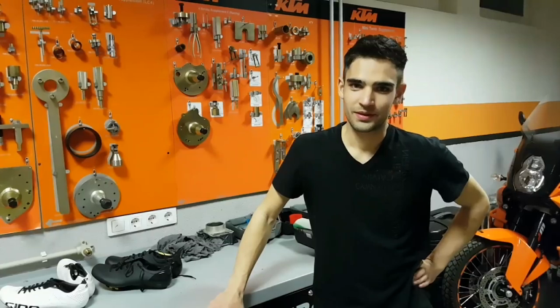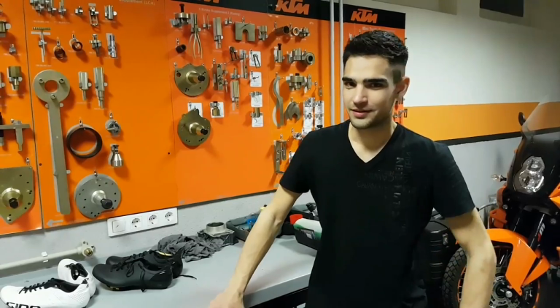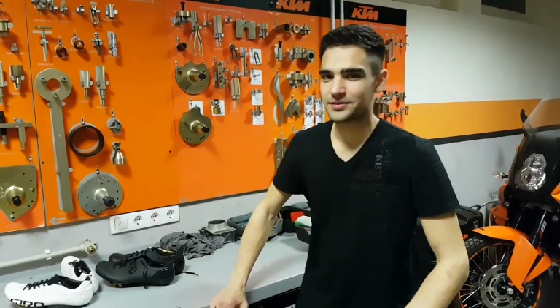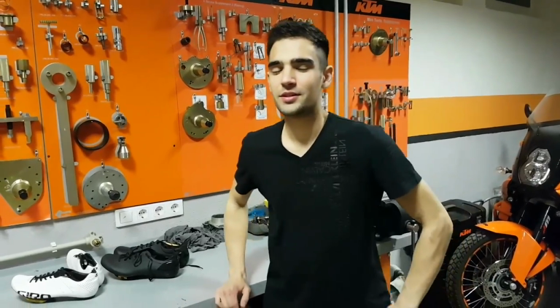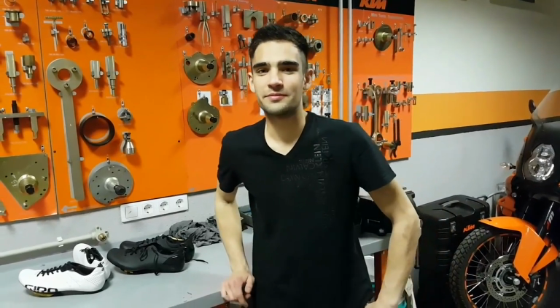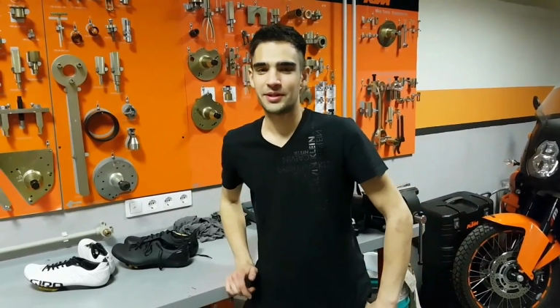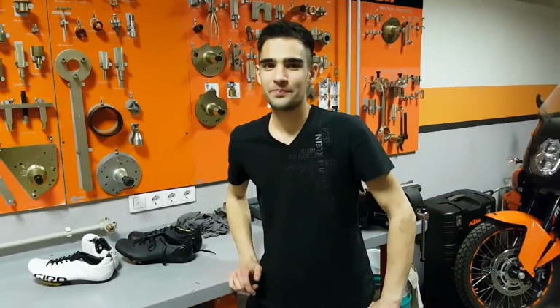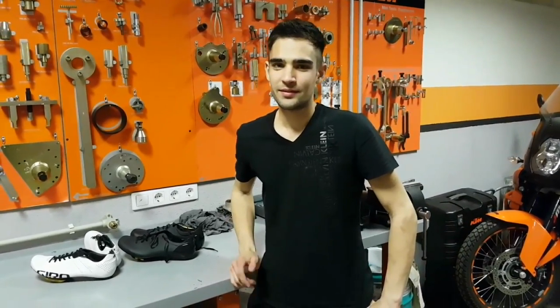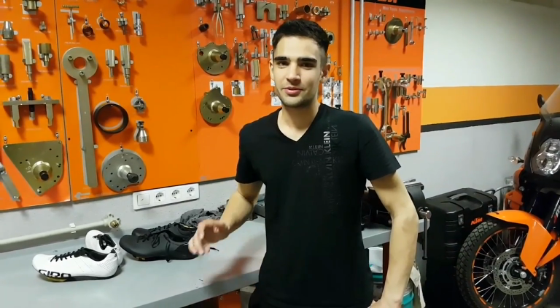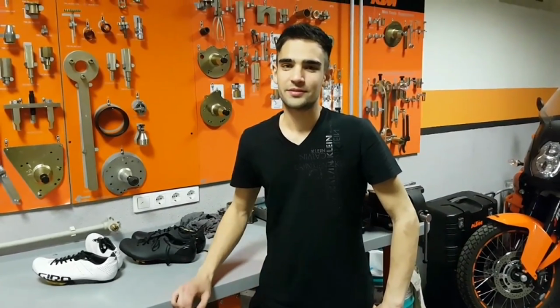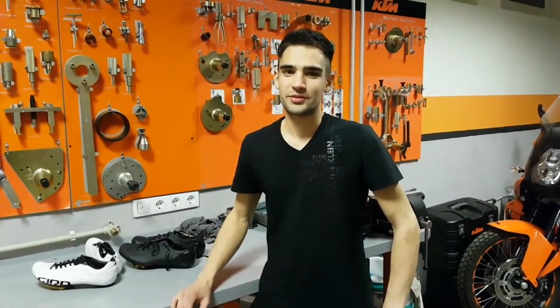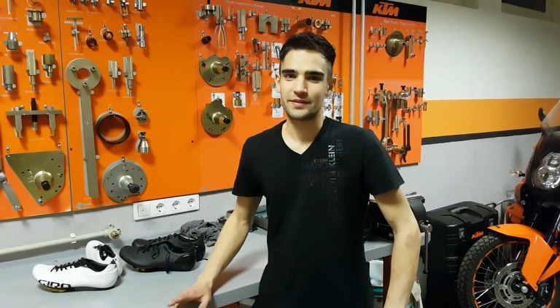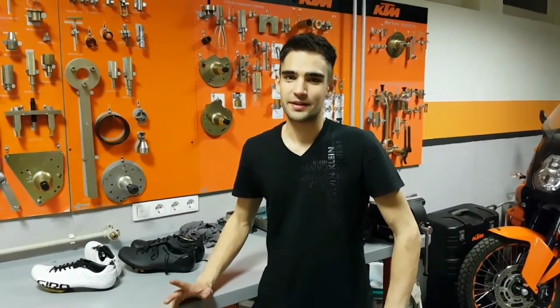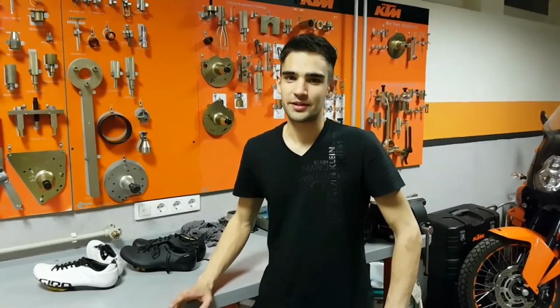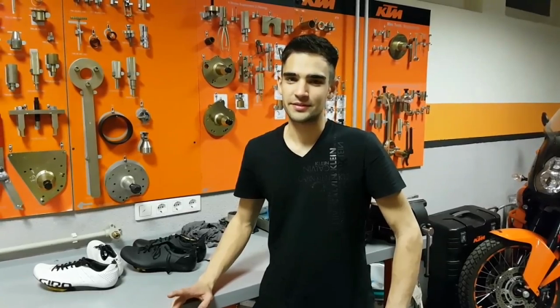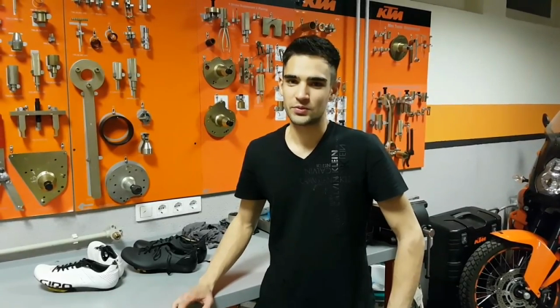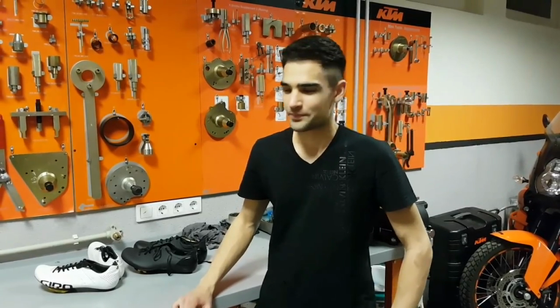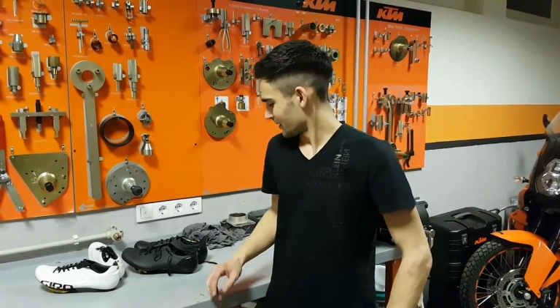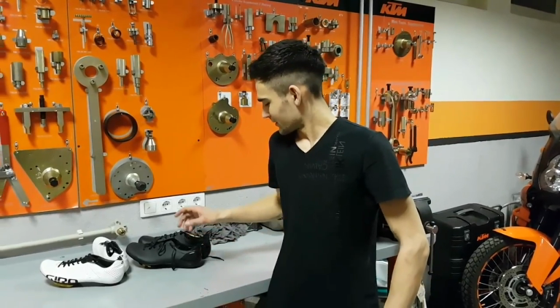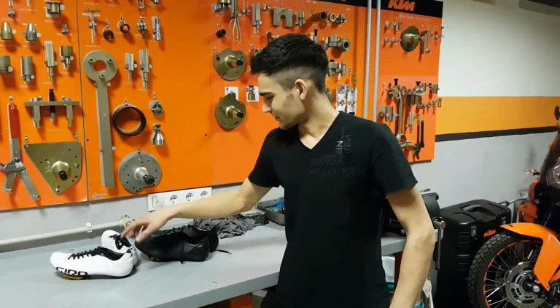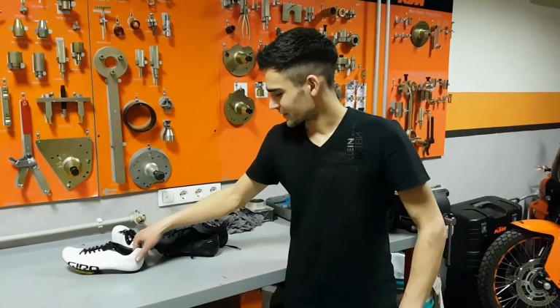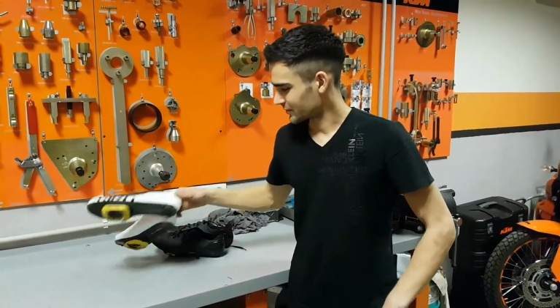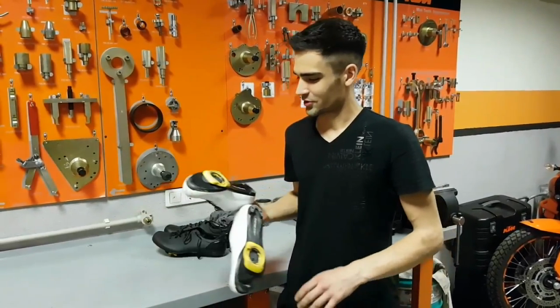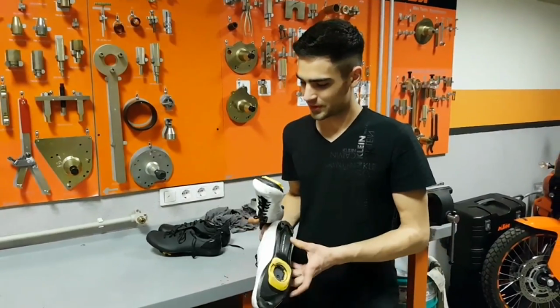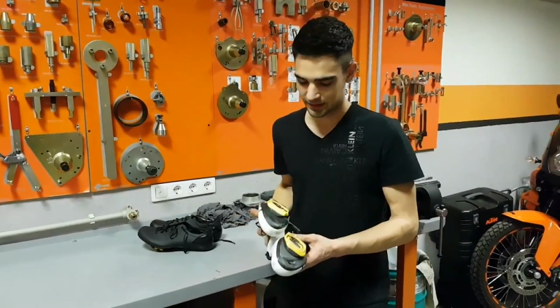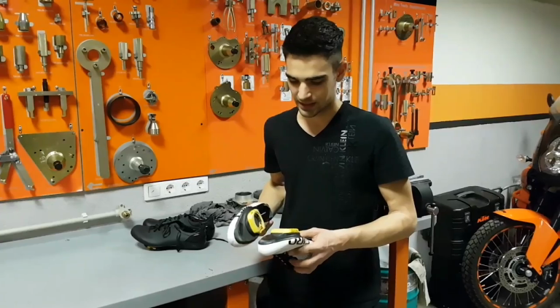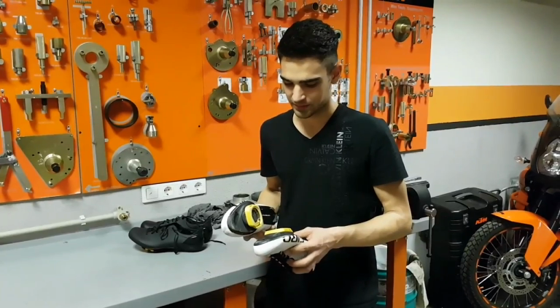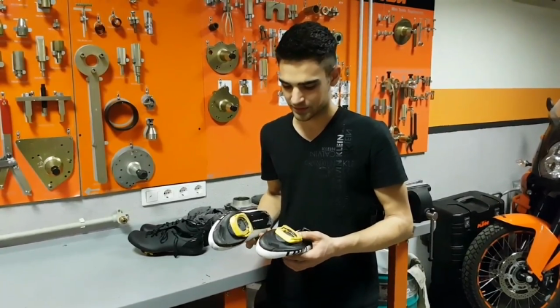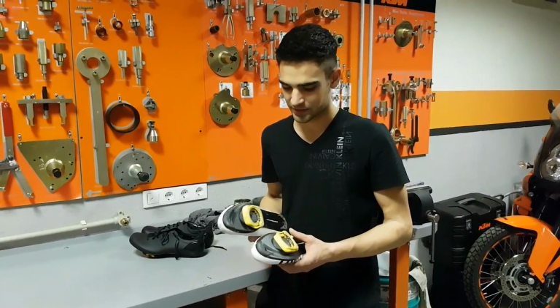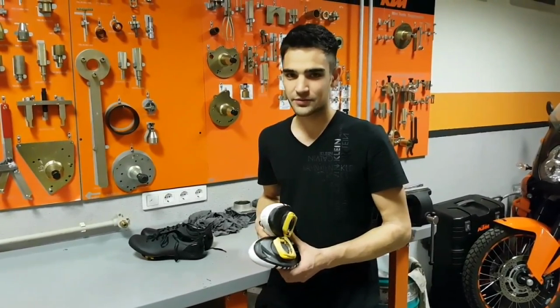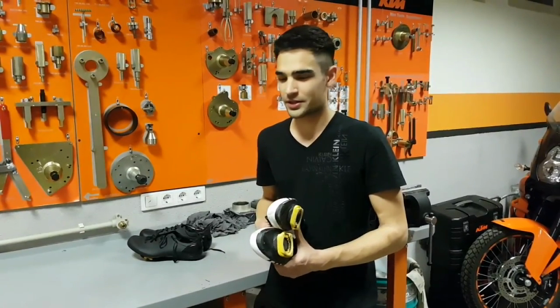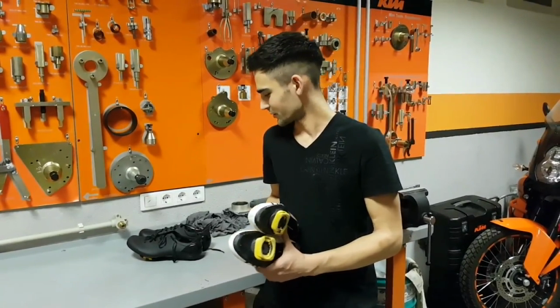Welcome to my workshop again. Today I'm going to talk you through the things I'll be working on this week. First, I wanted to show you — I had a bit of a frustration with my new shoes.